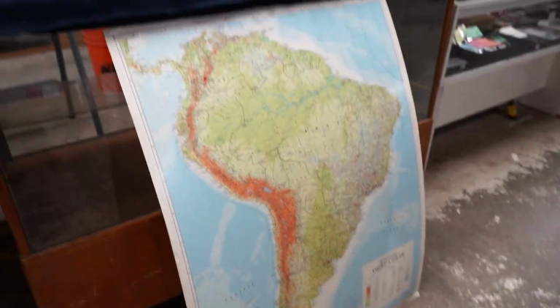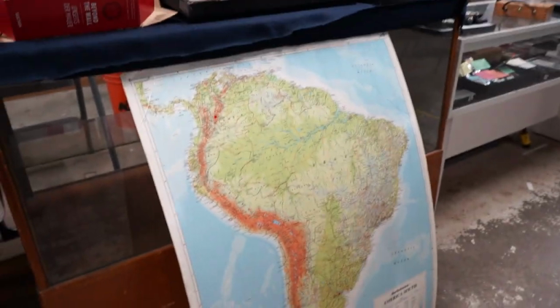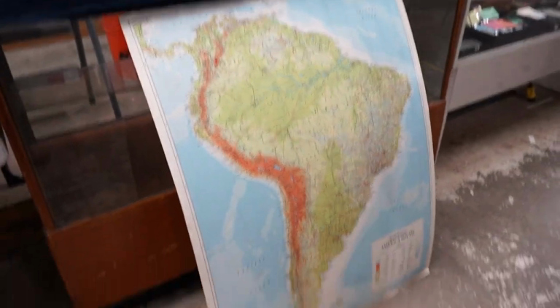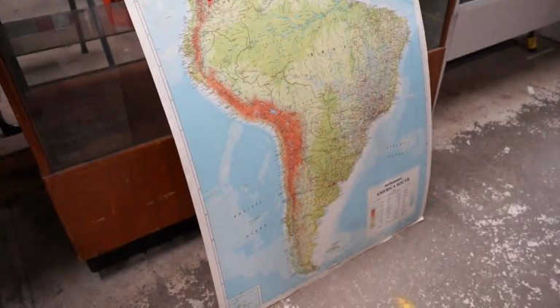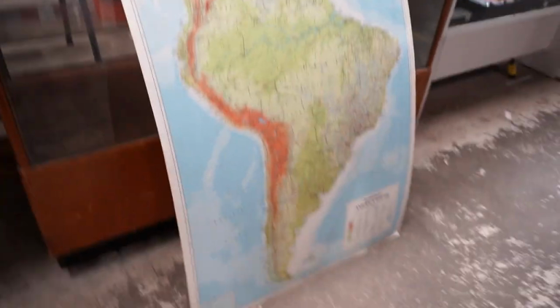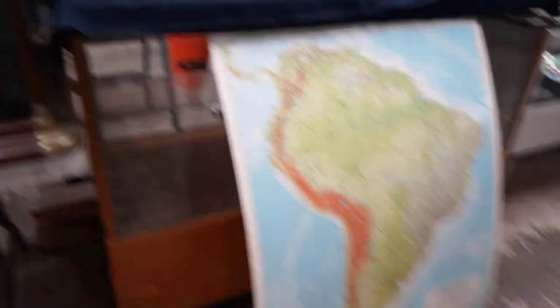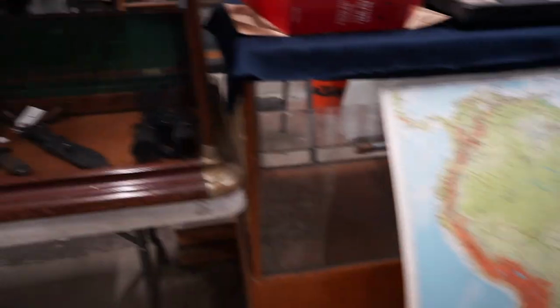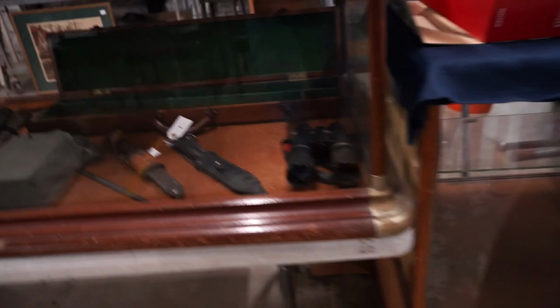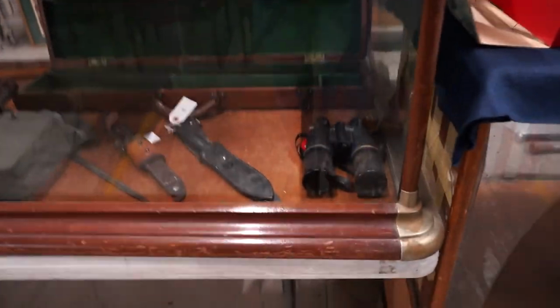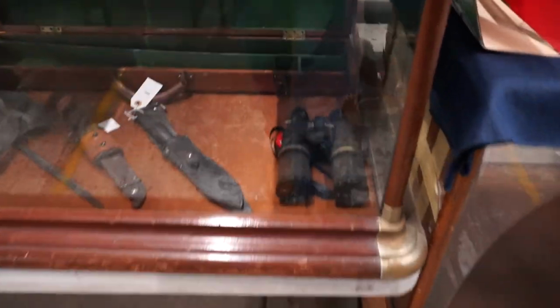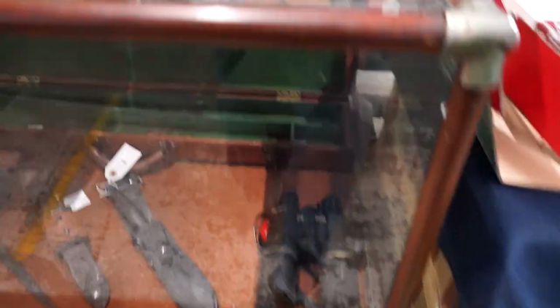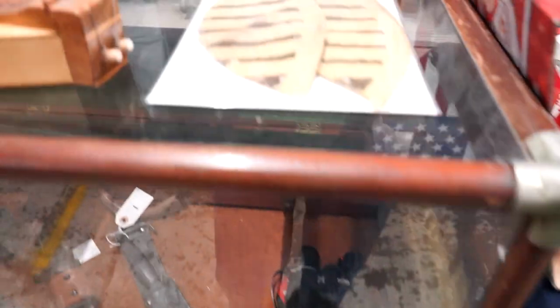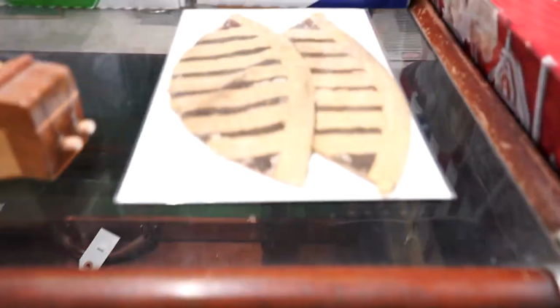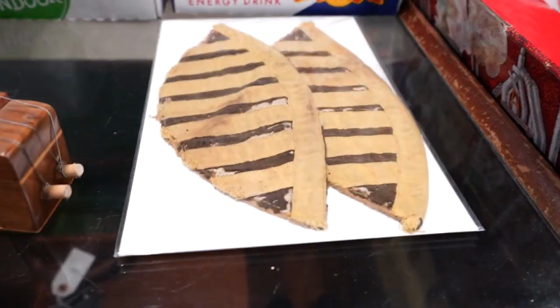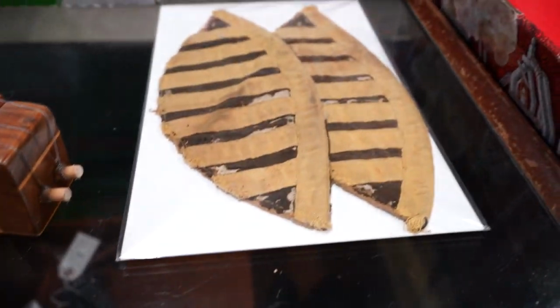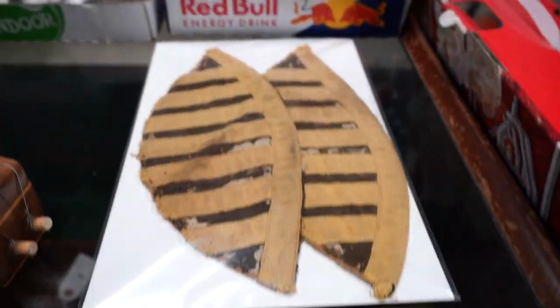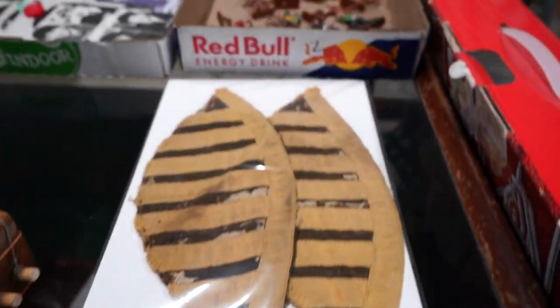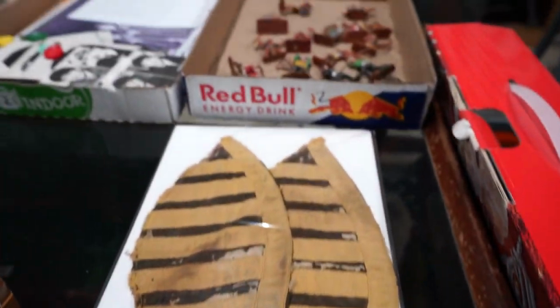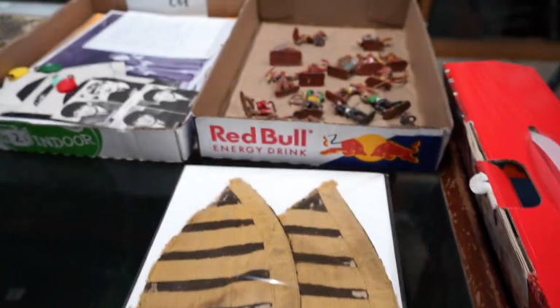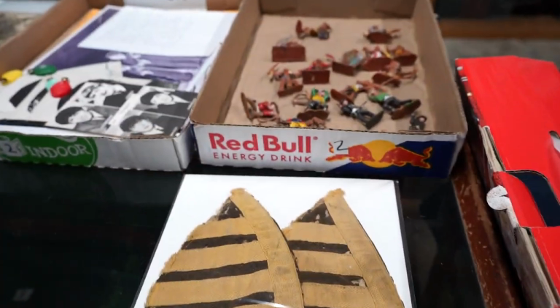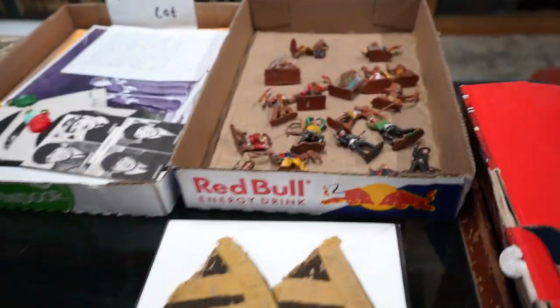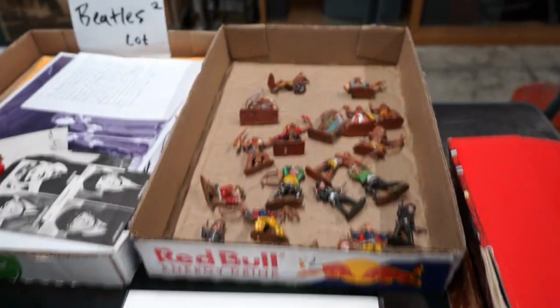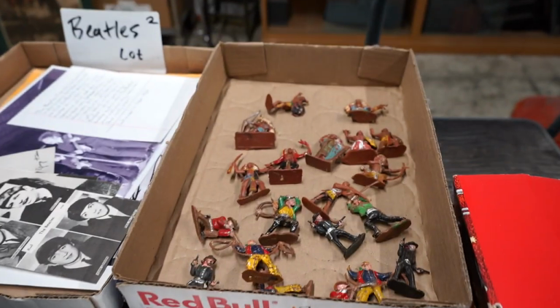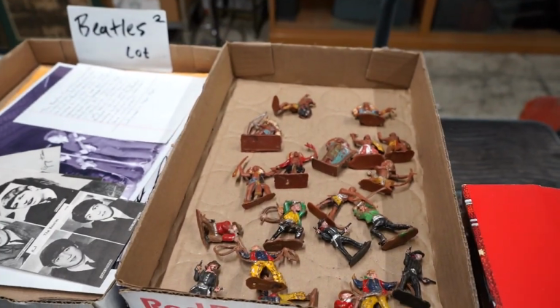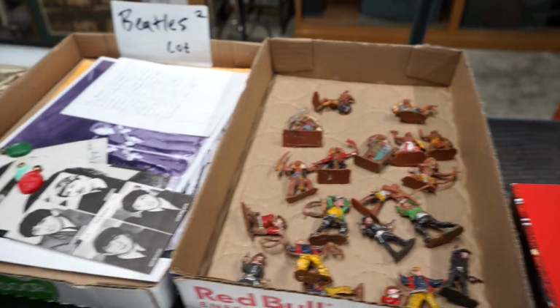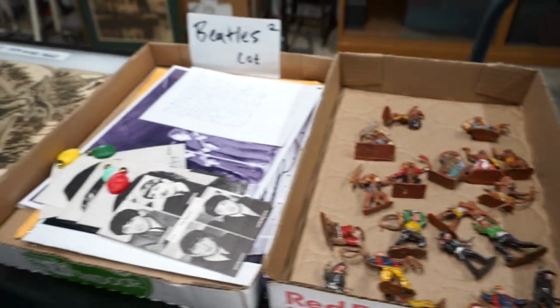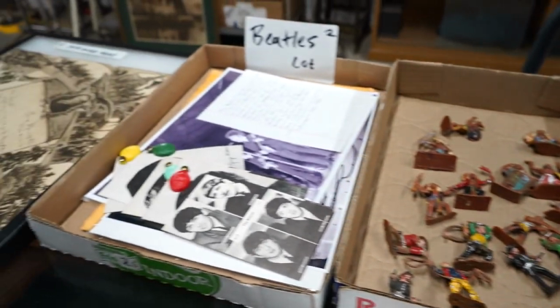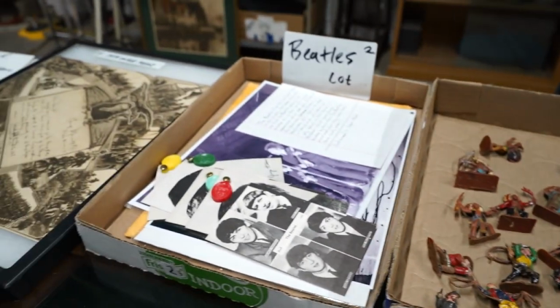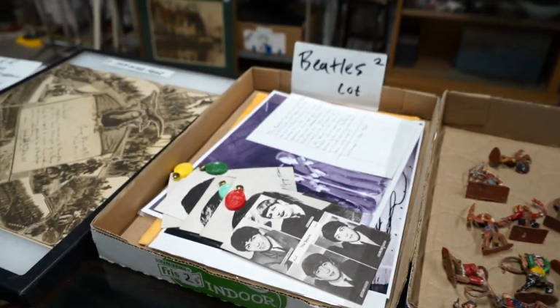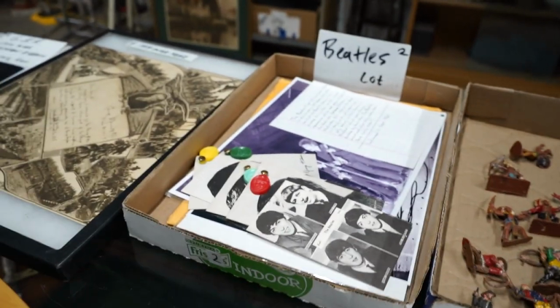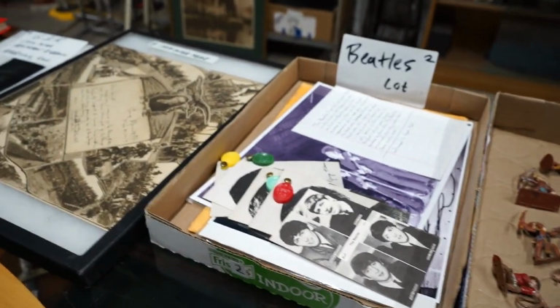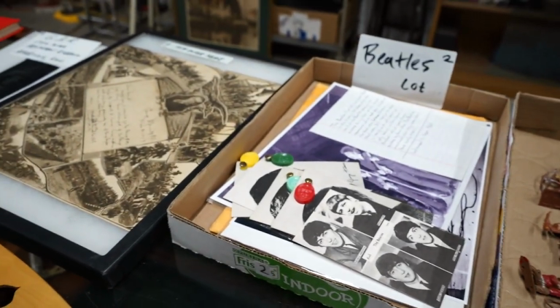There's South America currency, then there's some soldiers. There's some Beatles stuff.